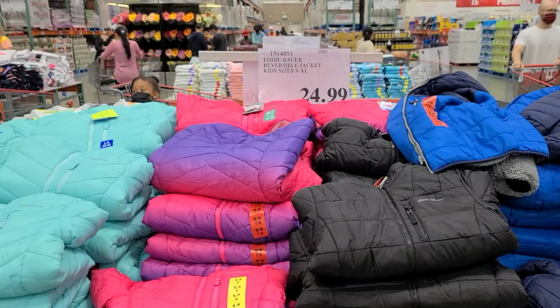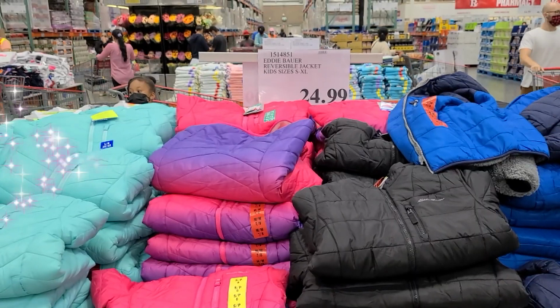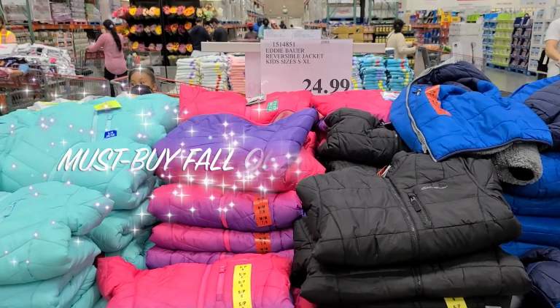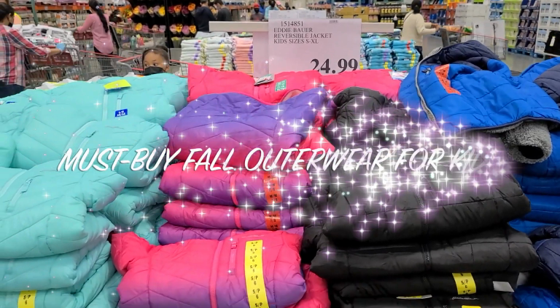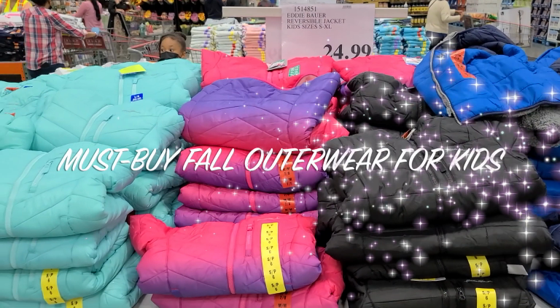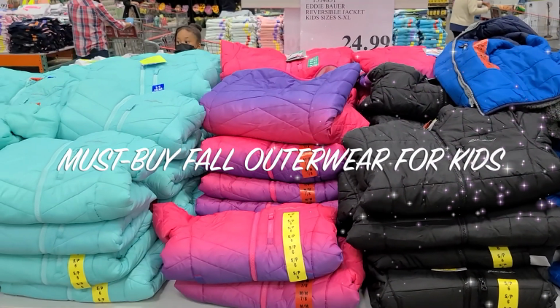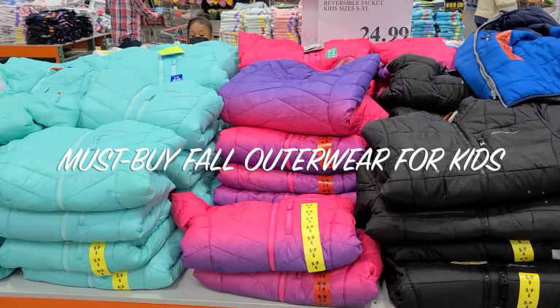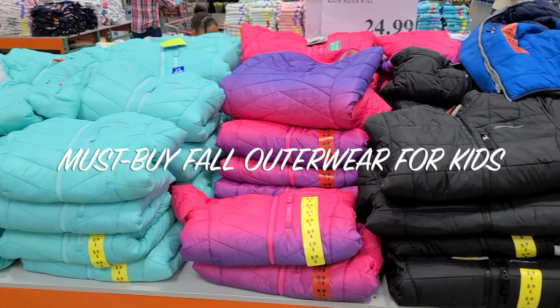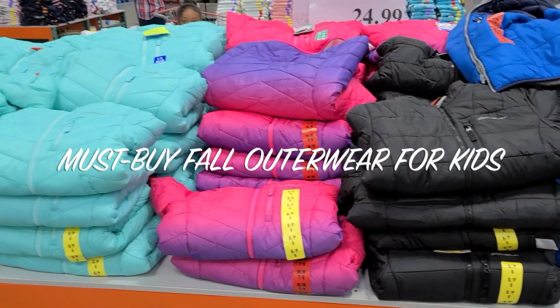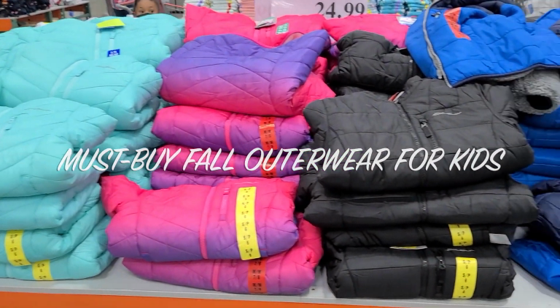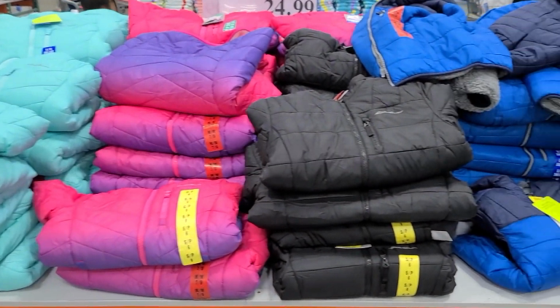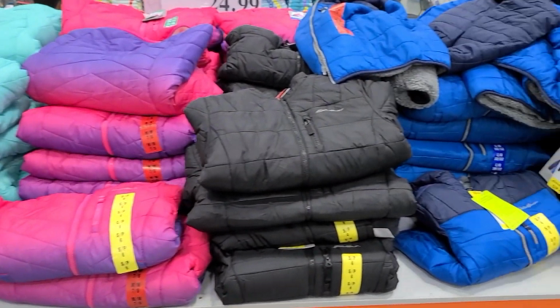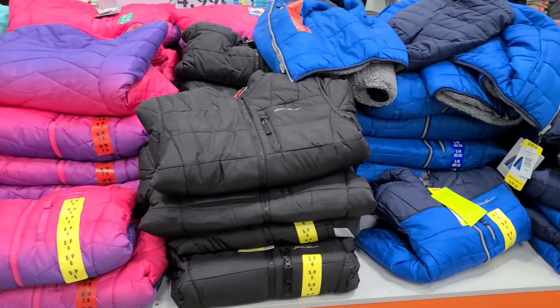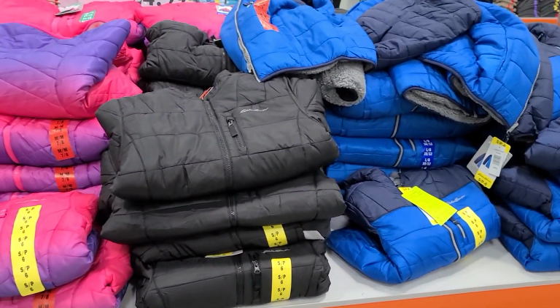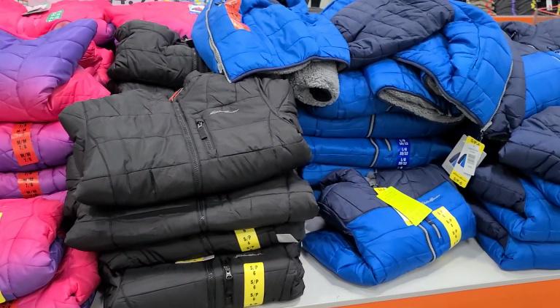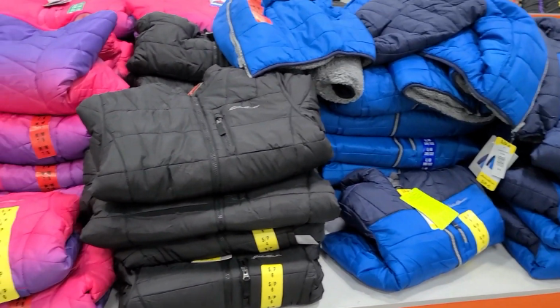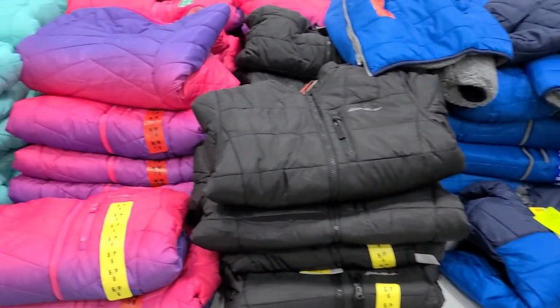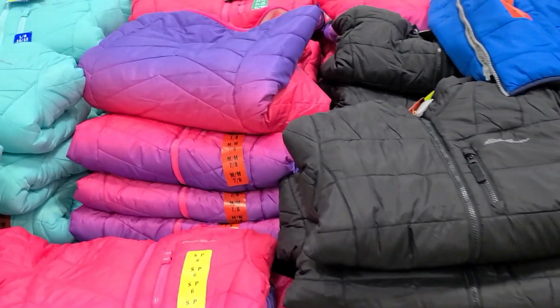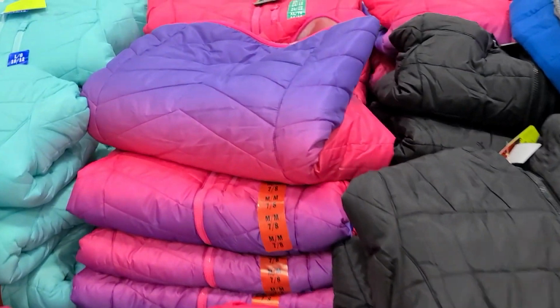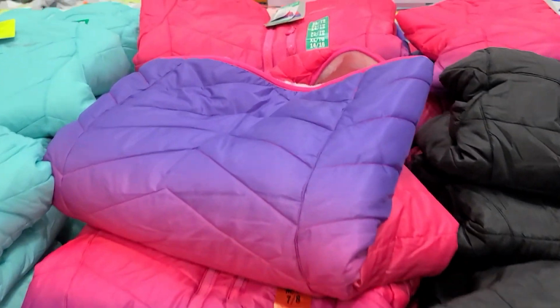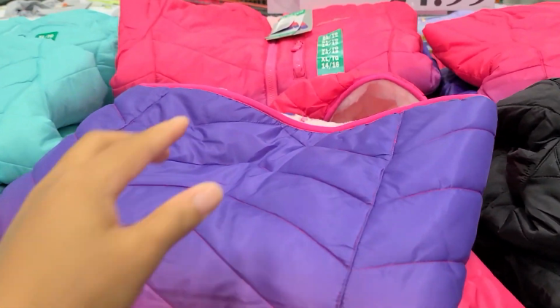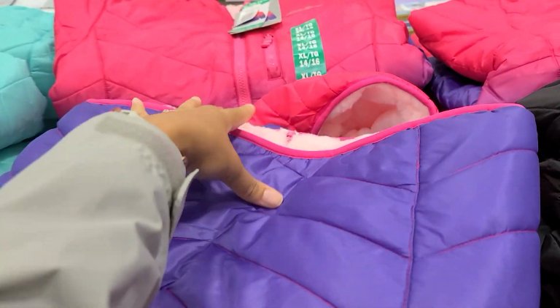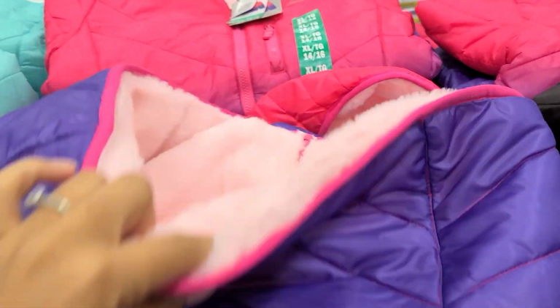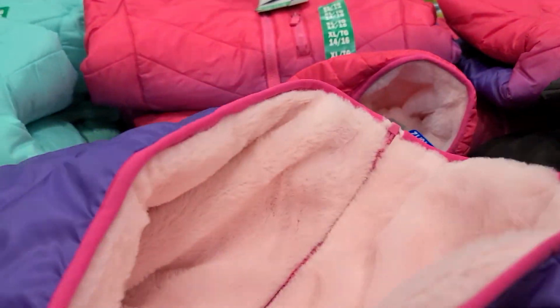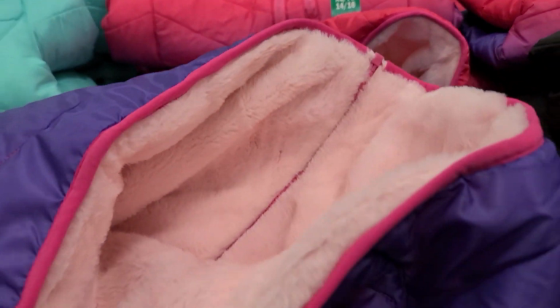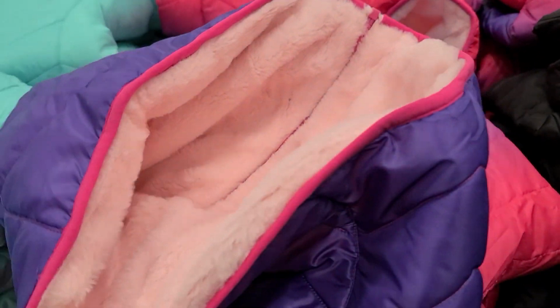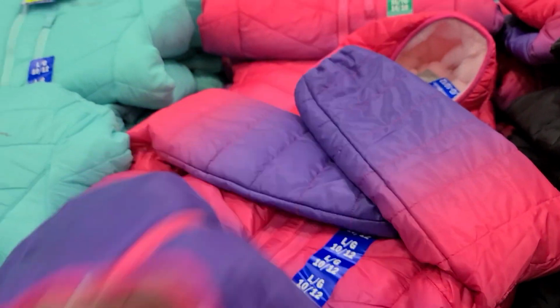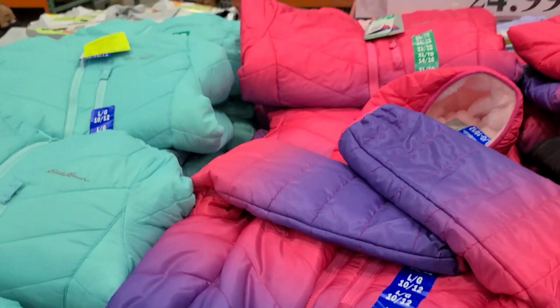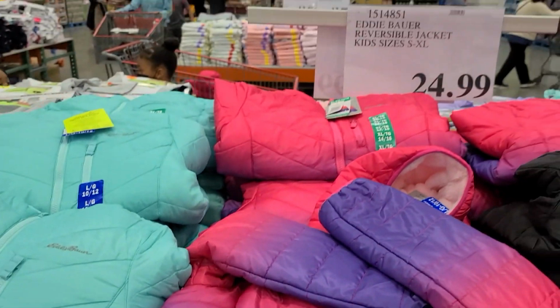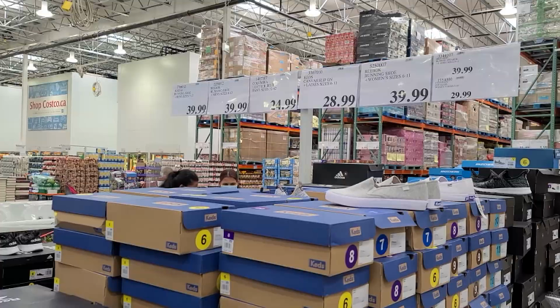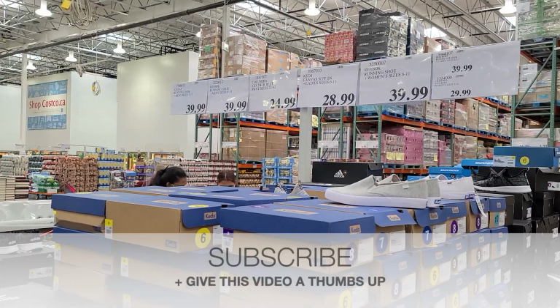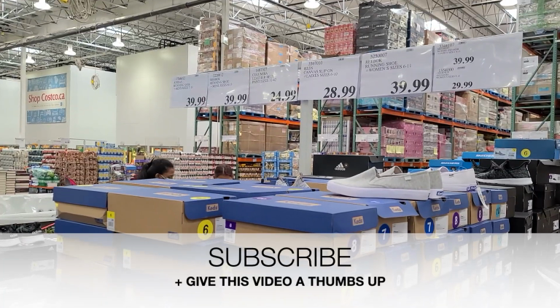What I really wanted to show you guys was this must-buy fall outerwear jacket for girls and boys. Honestly, you guys, this thing is amazing. It's like wrapping your kid in a blanket and sending them off to school.